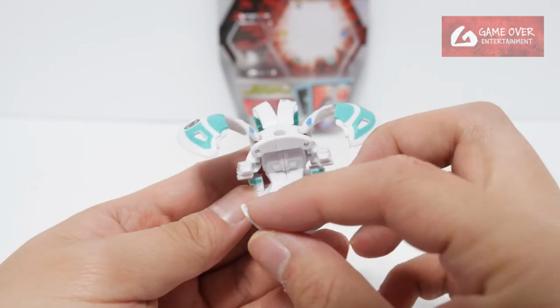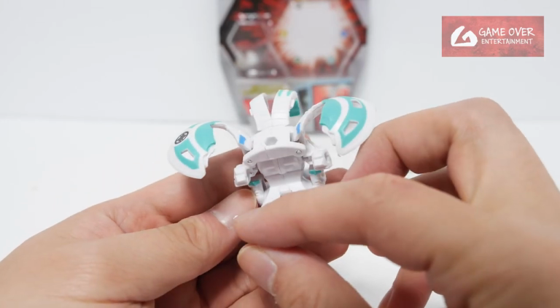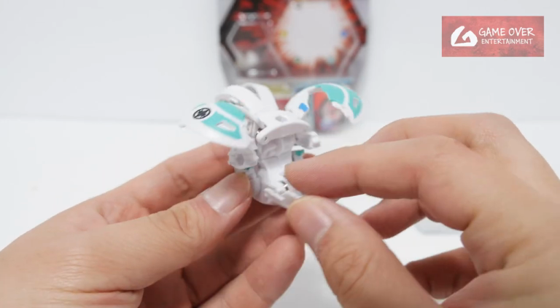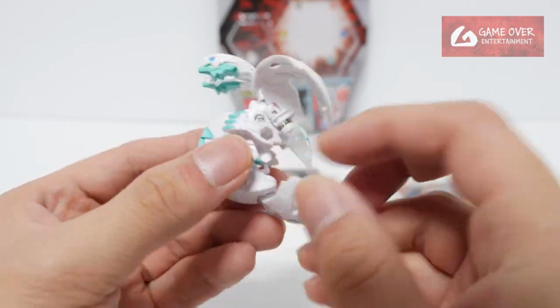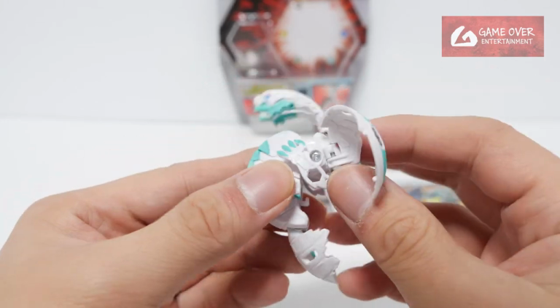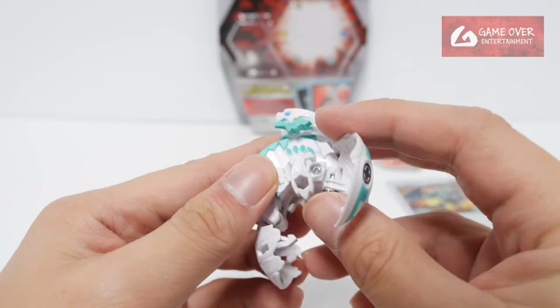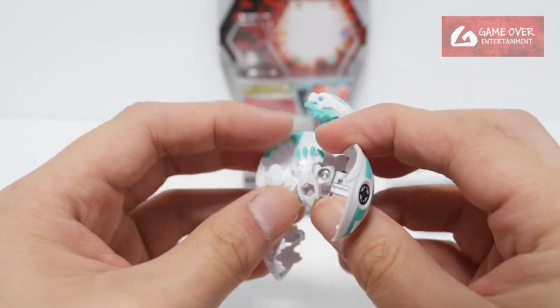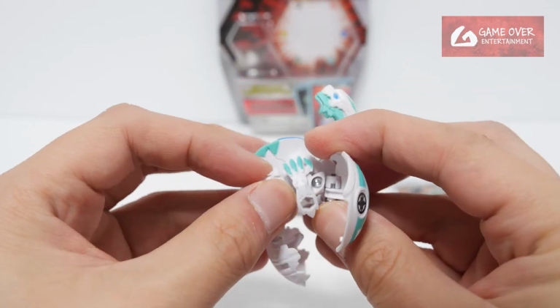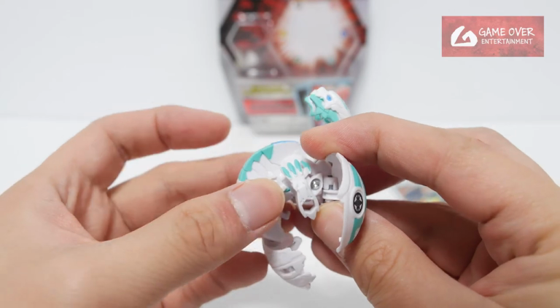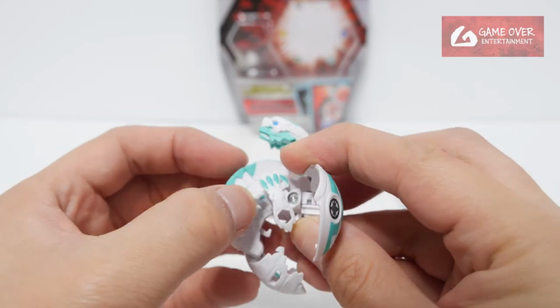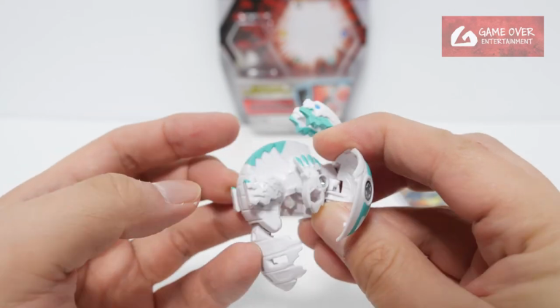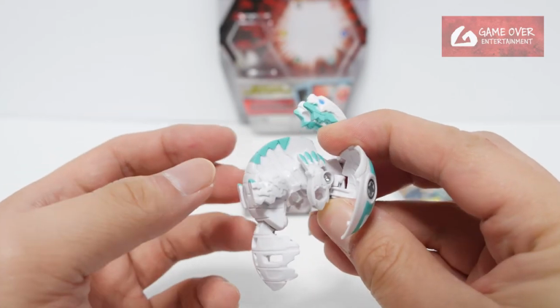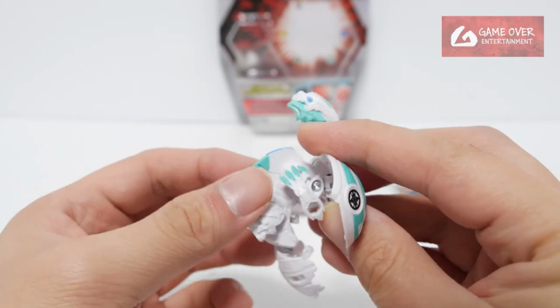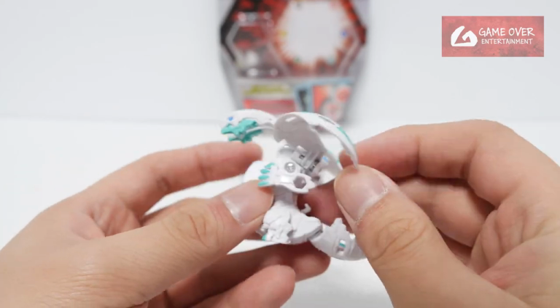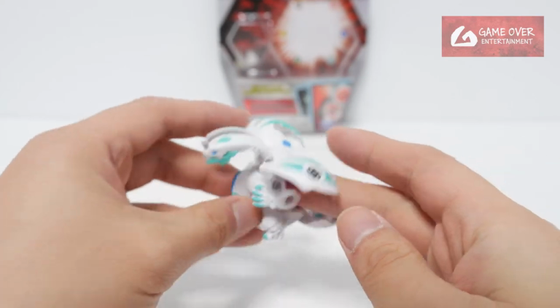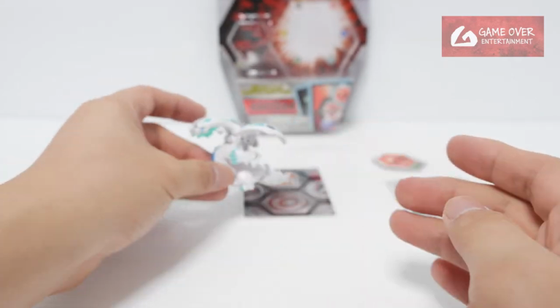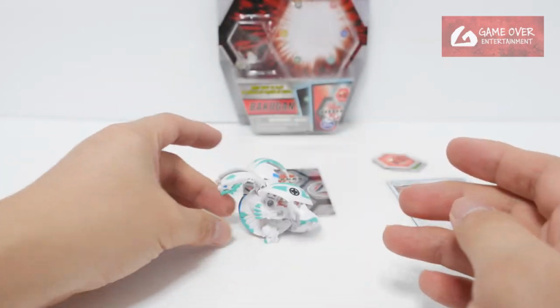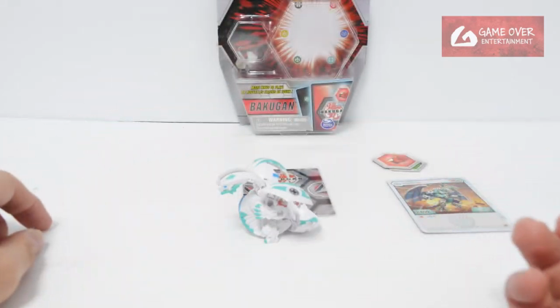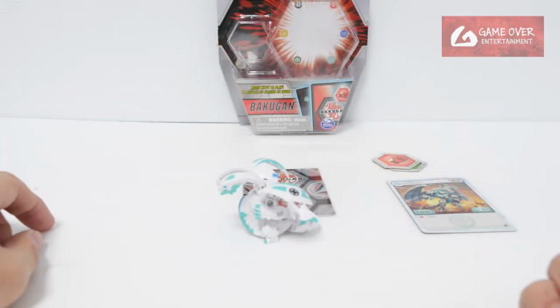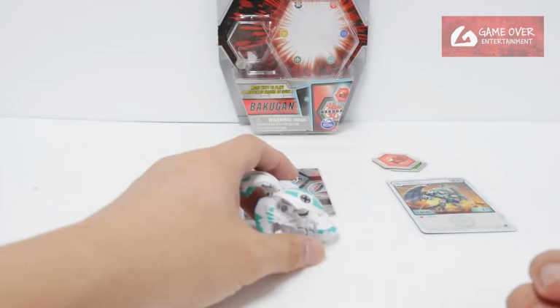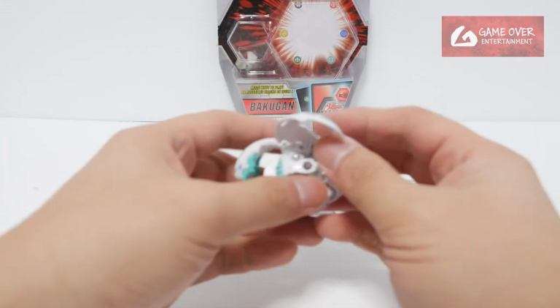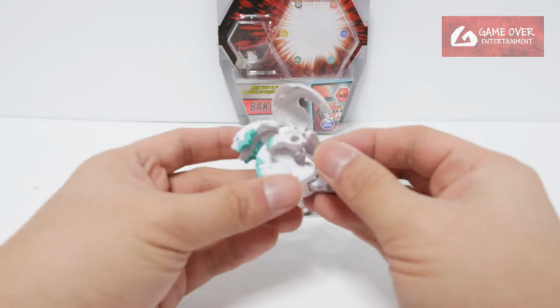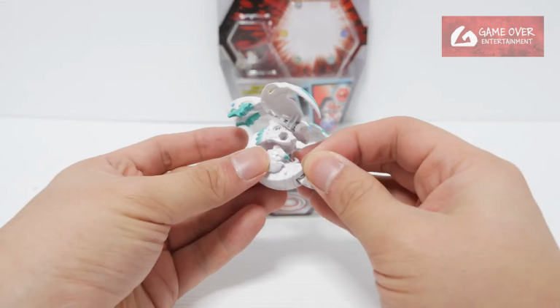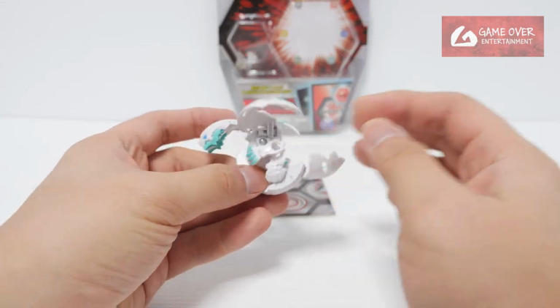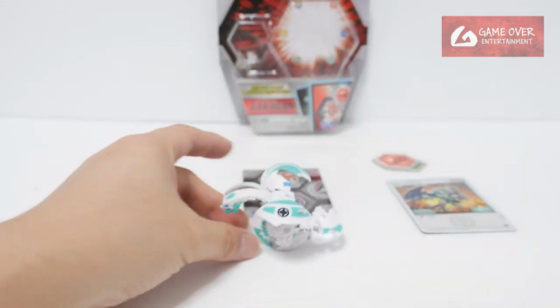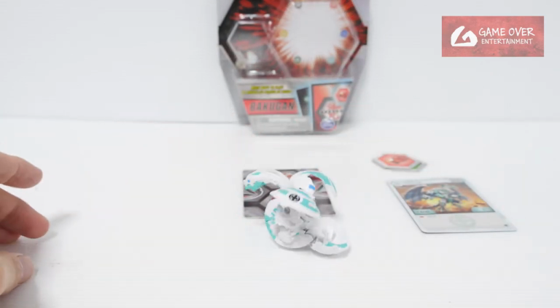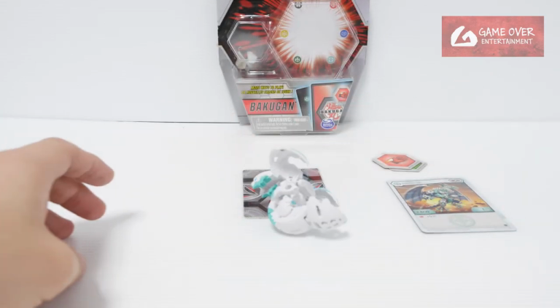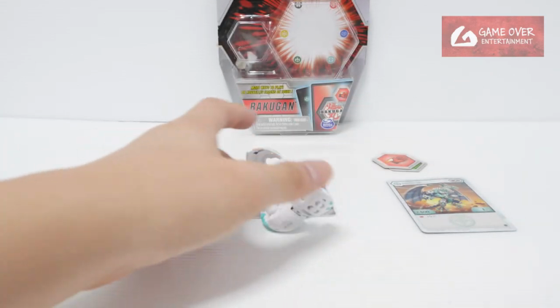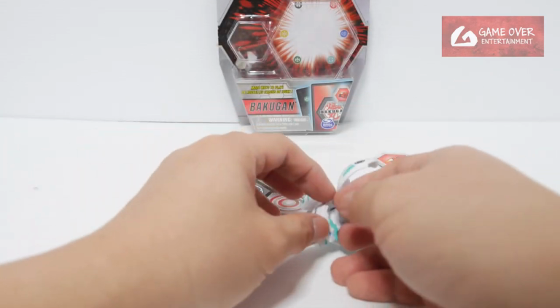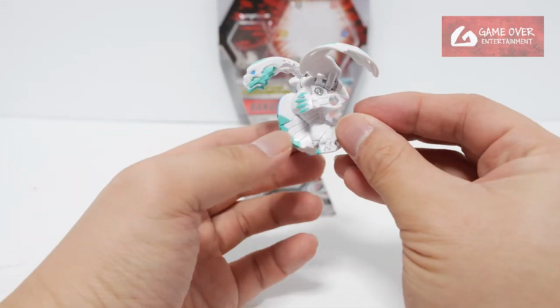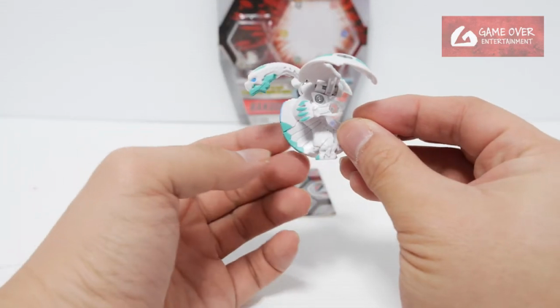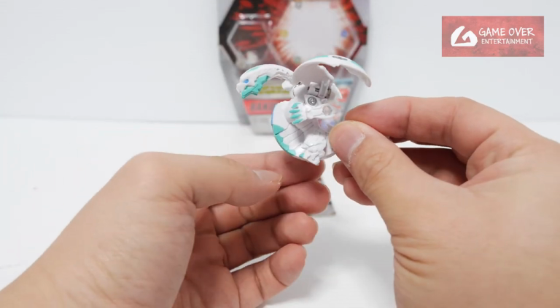Here it is in Heos form. There's a manual part for Neelius which is this leg, so that it can stand properly. Otherwise without it, you'll sort of drop the manual part — it'll be loose.